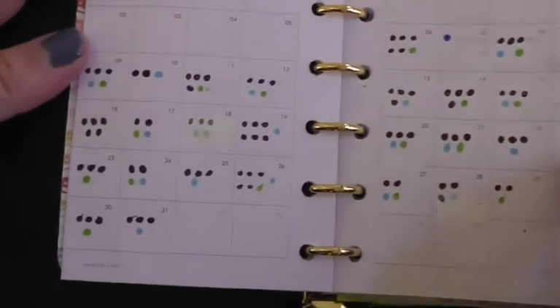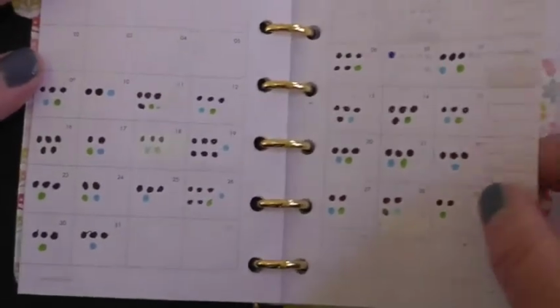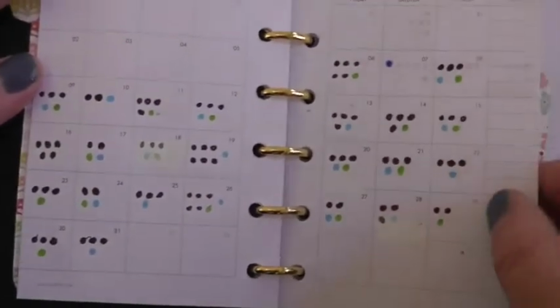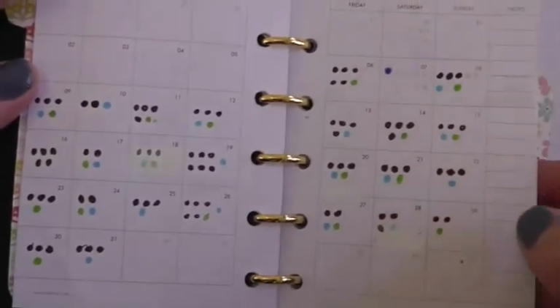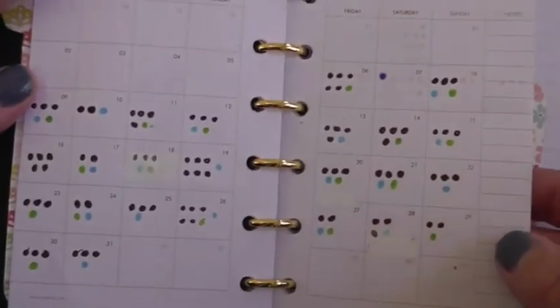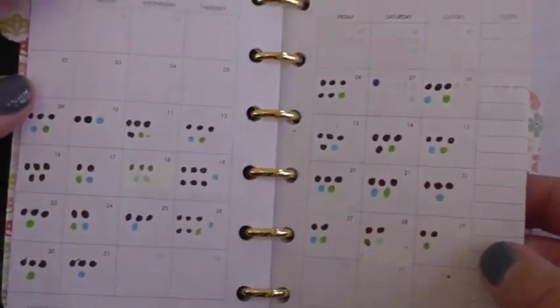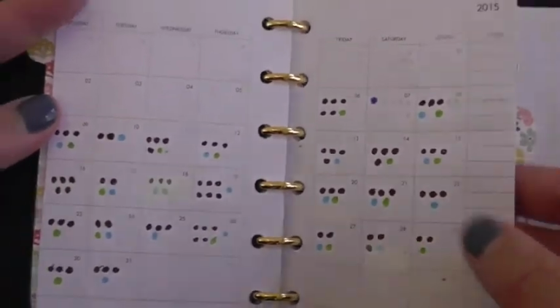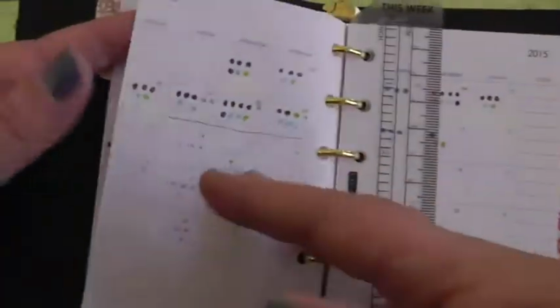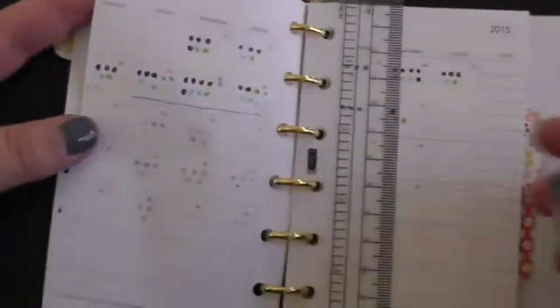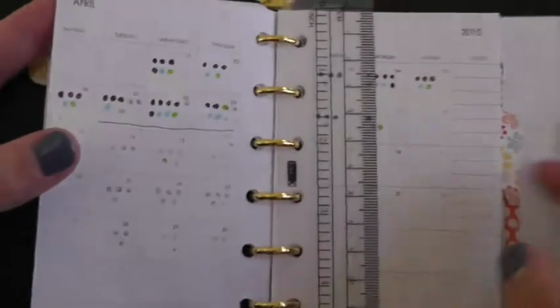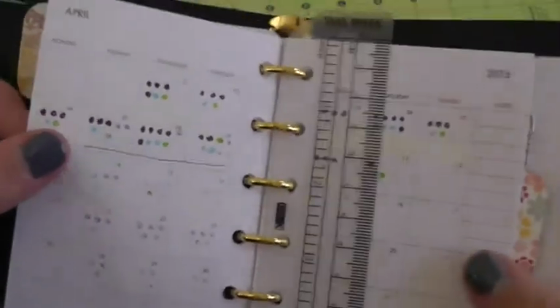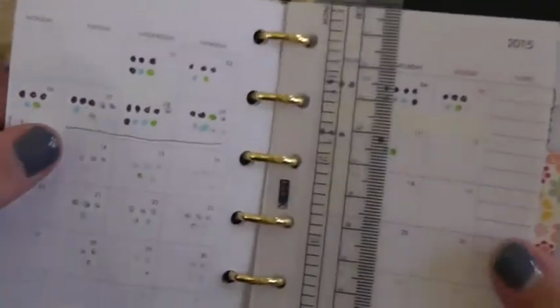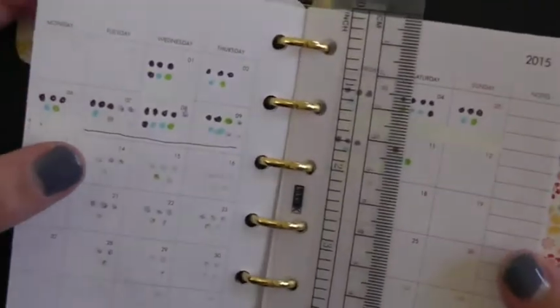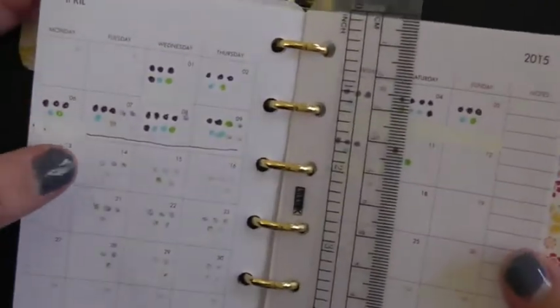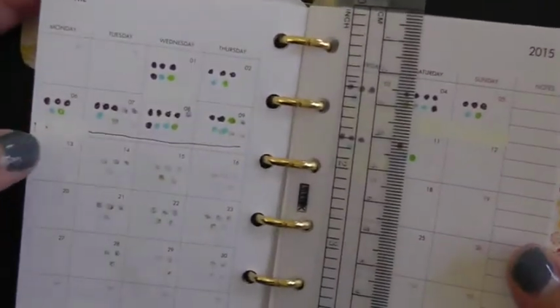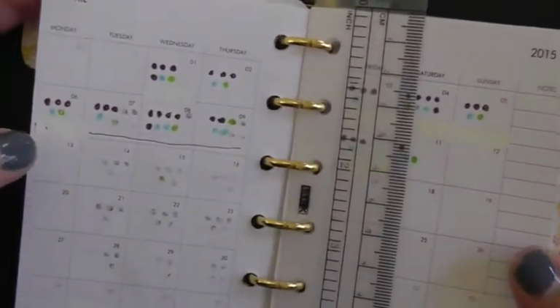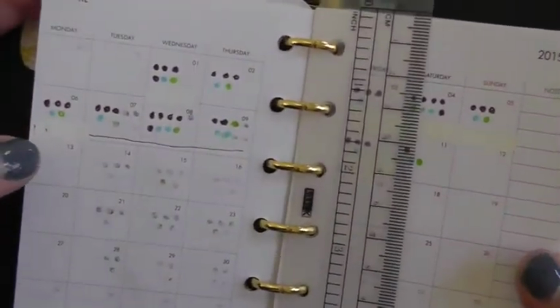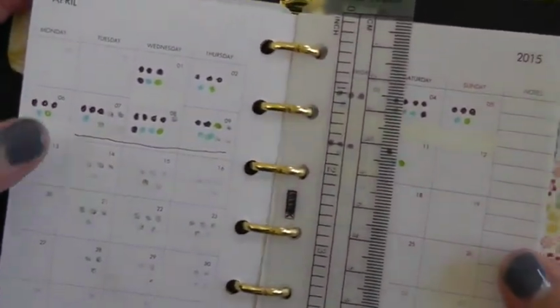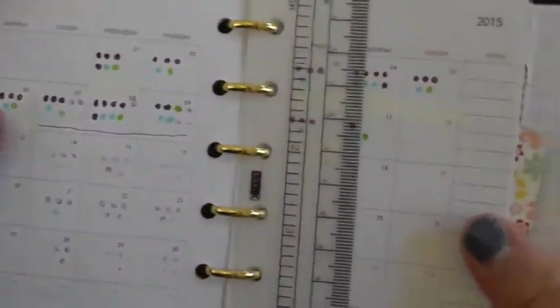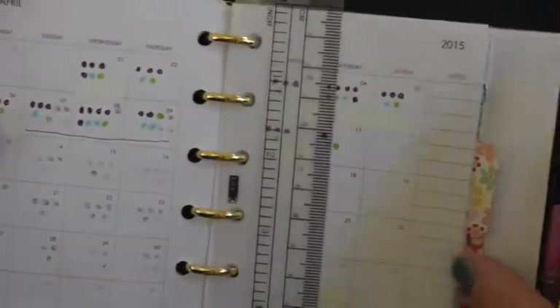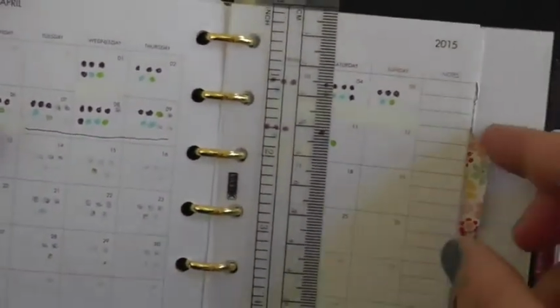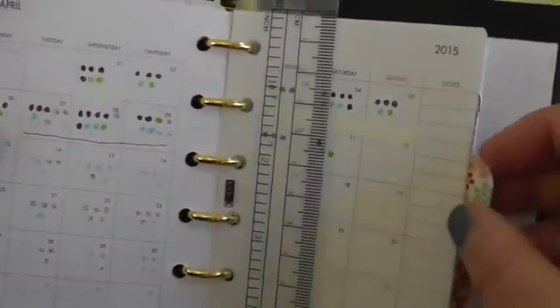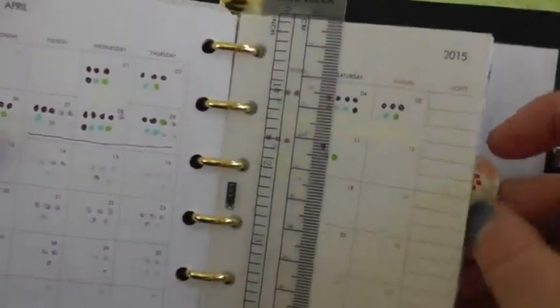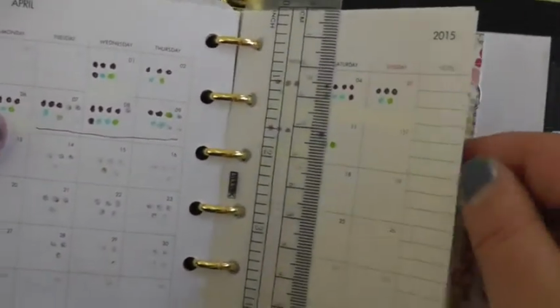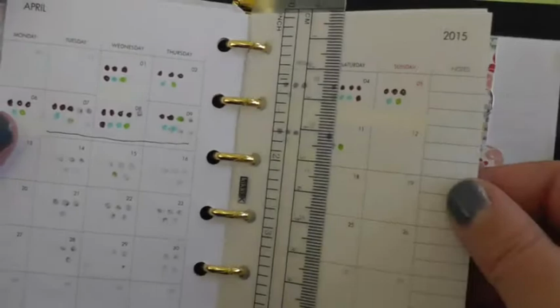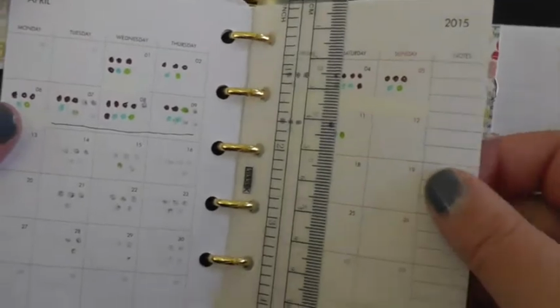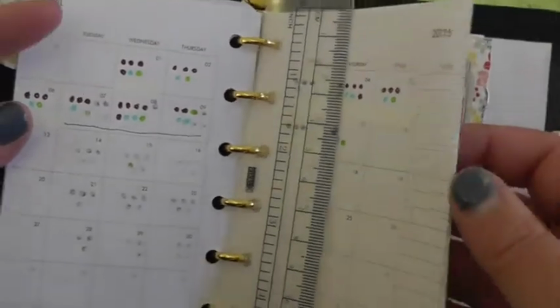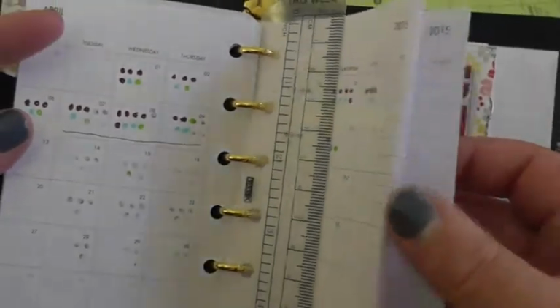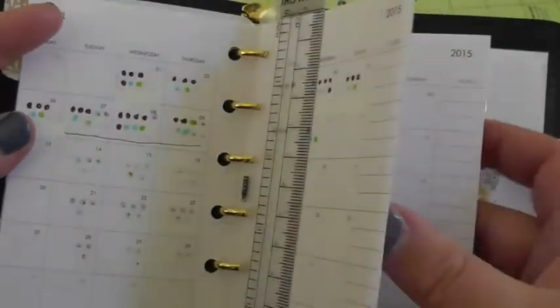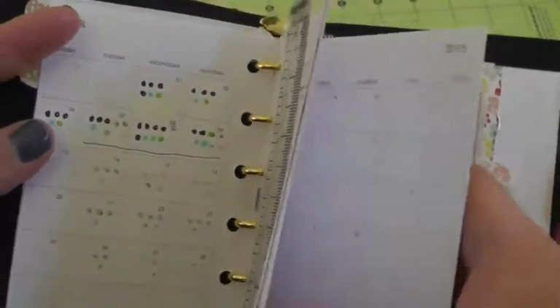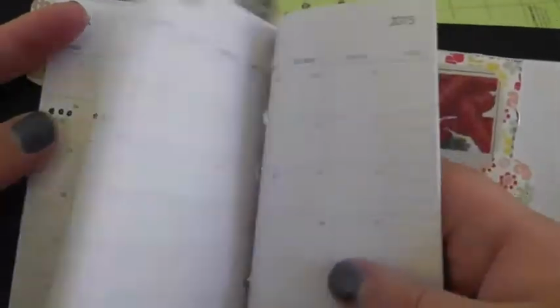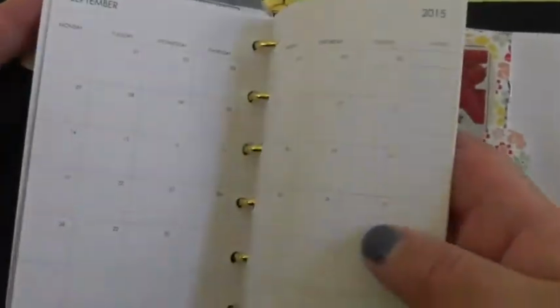So I can see when I look back how many eggs we got each day and what colors they were, to see the trends and who's producing, which I think is going to be fun.